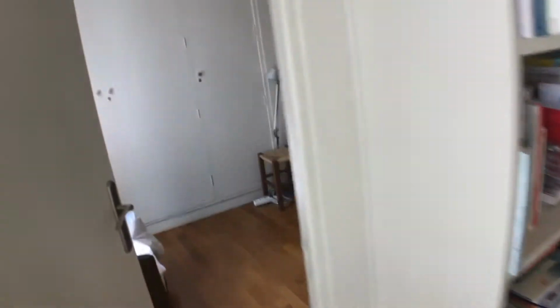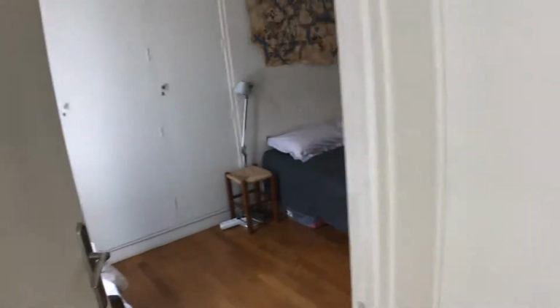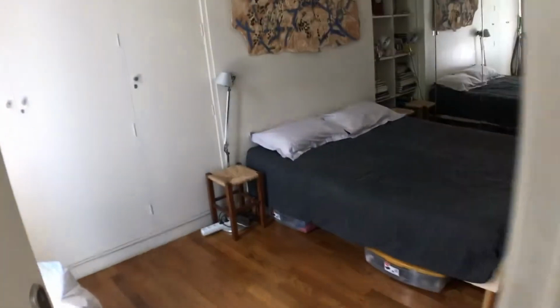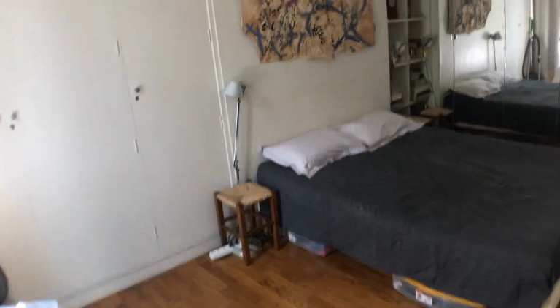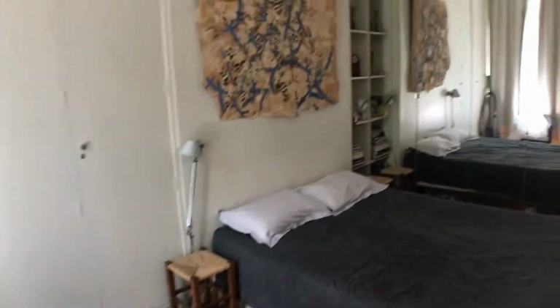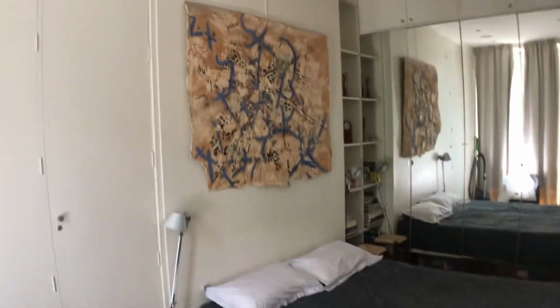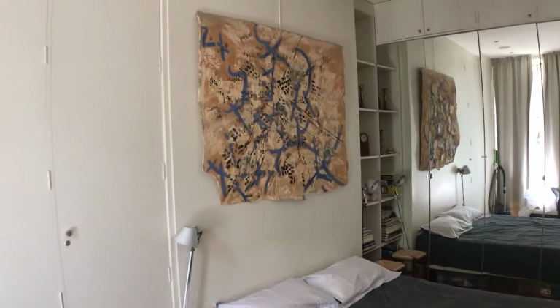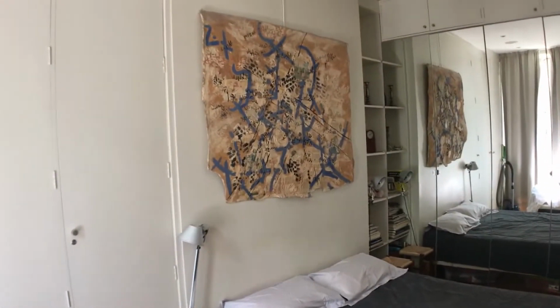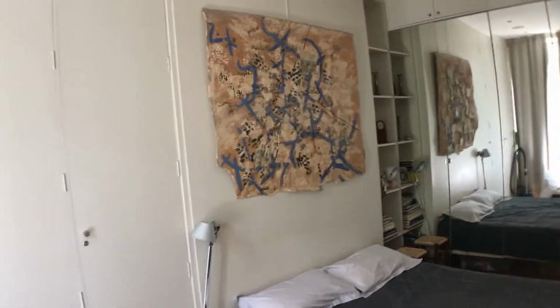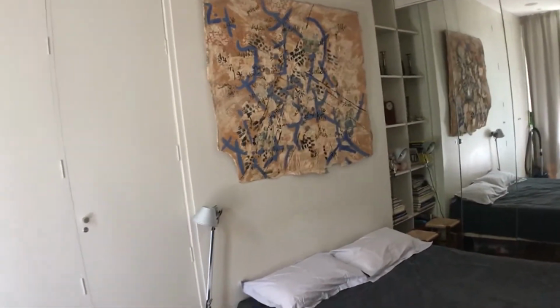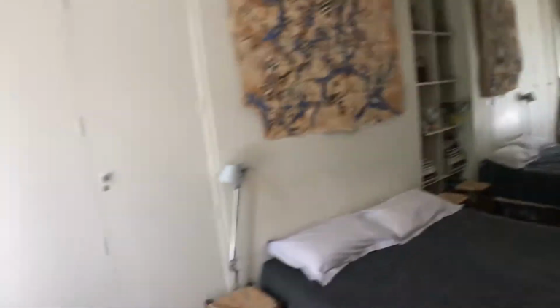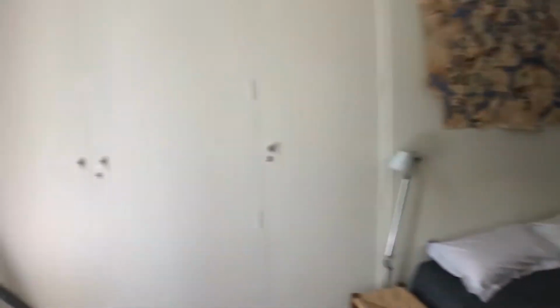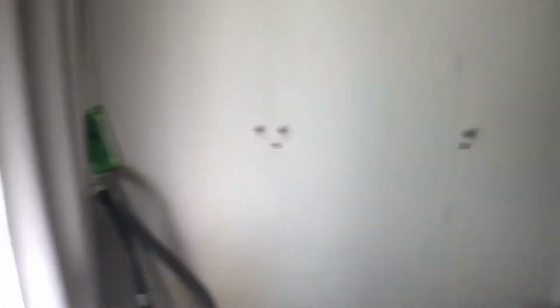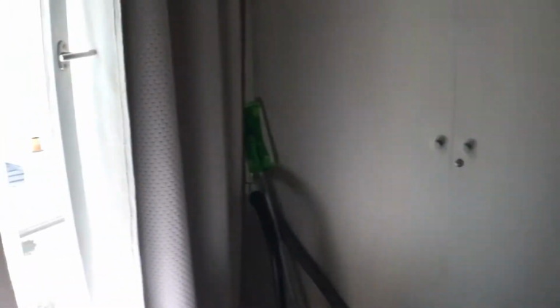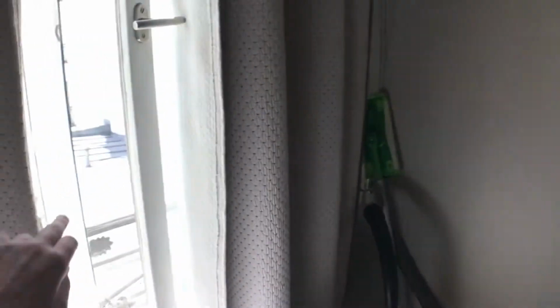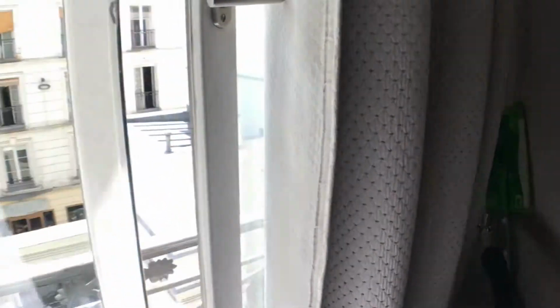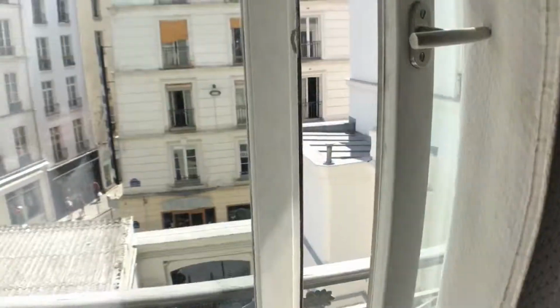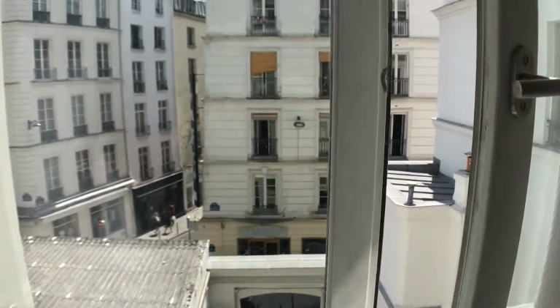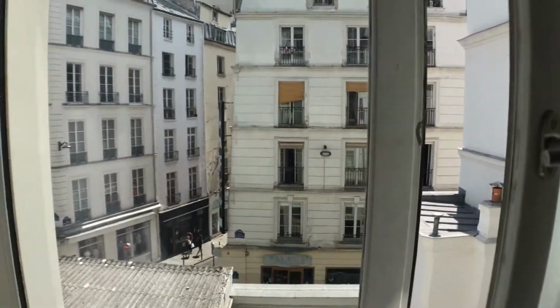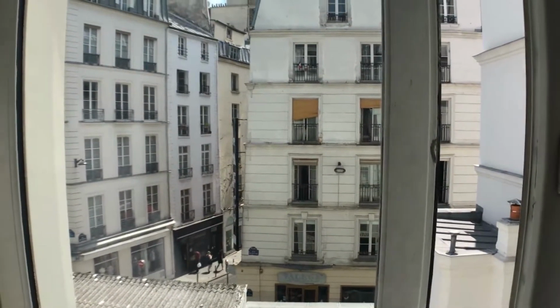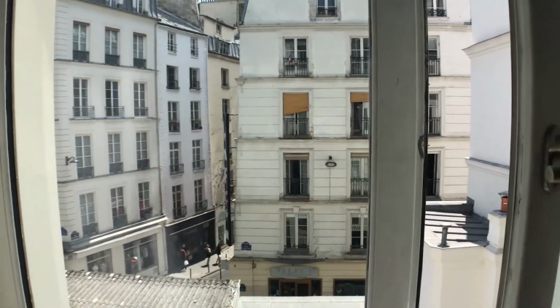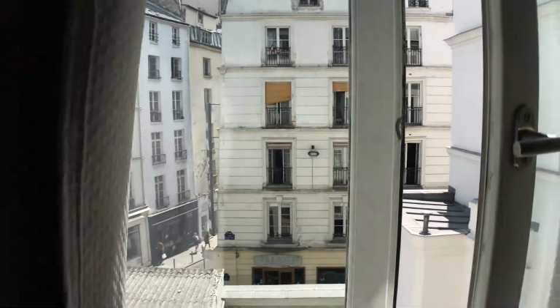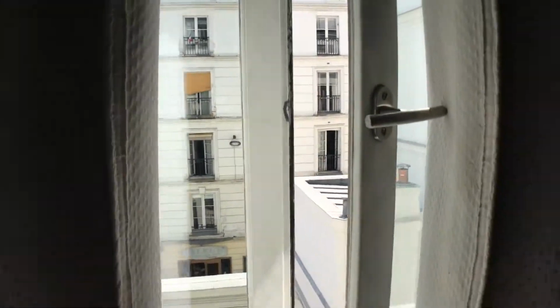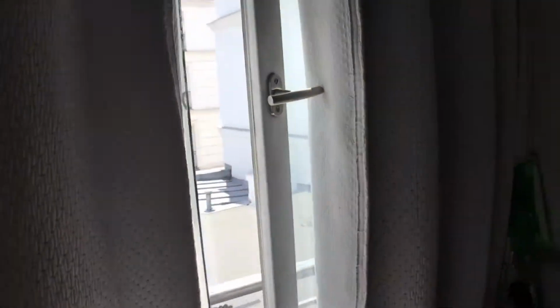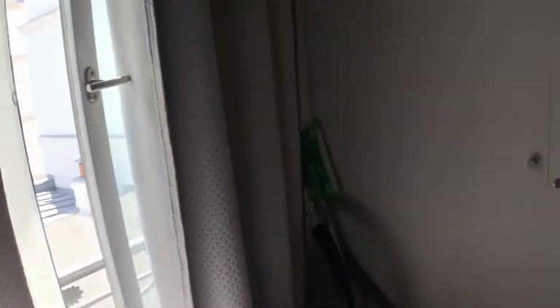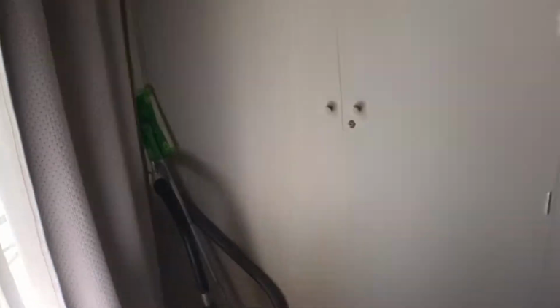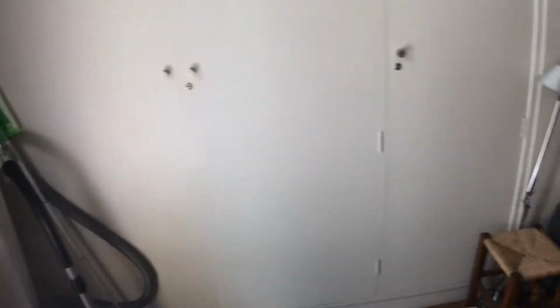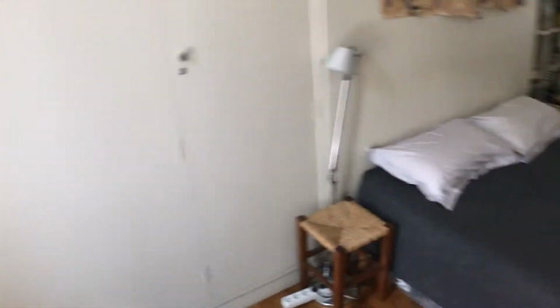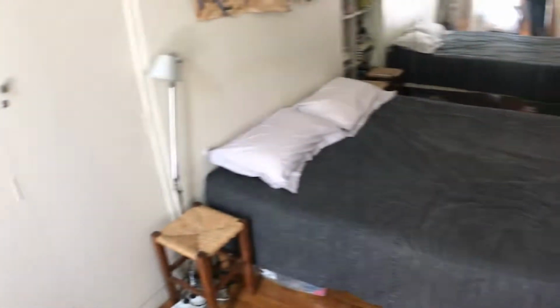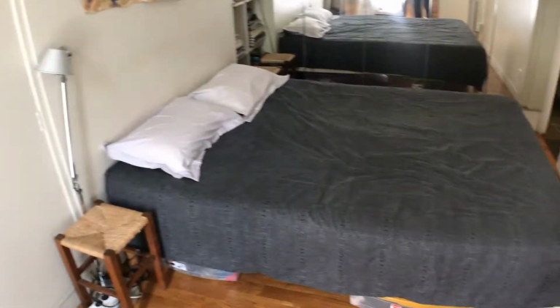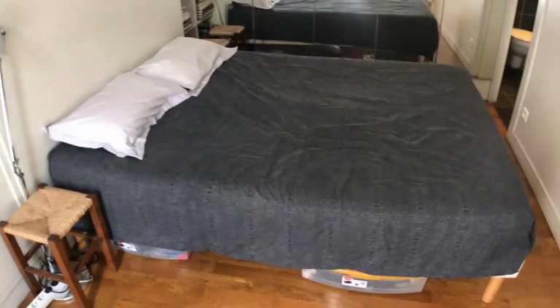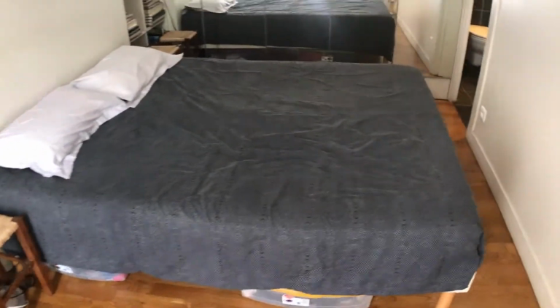Here is the master bedroom. There's a lot of really cool art all over here. And from every single room, you have a wonderful view. We're right in the center of town here — first district.